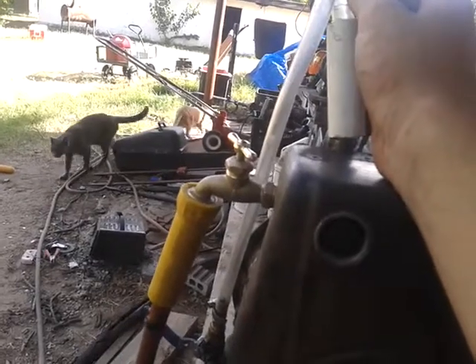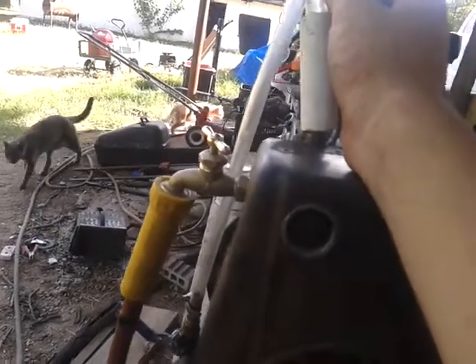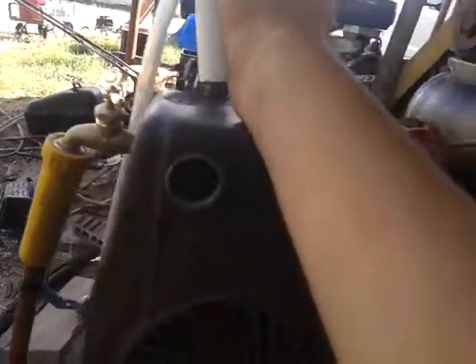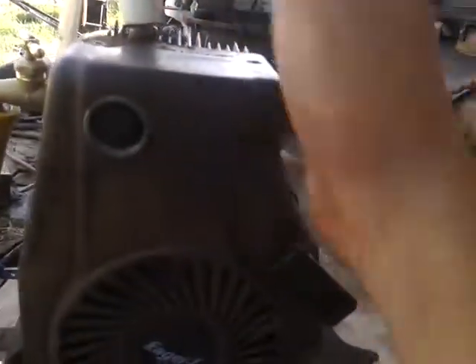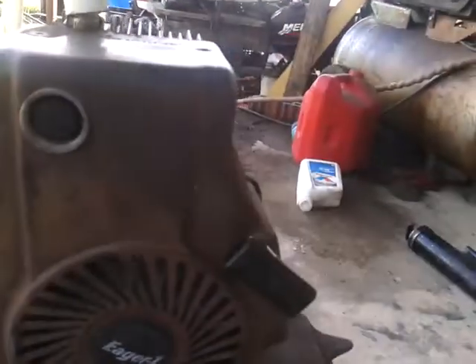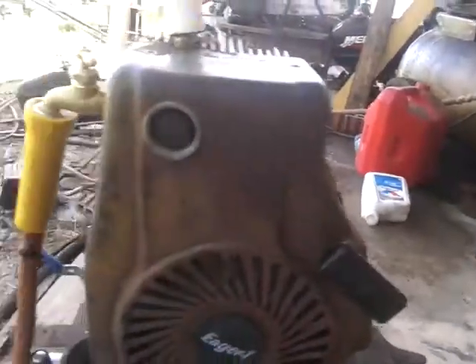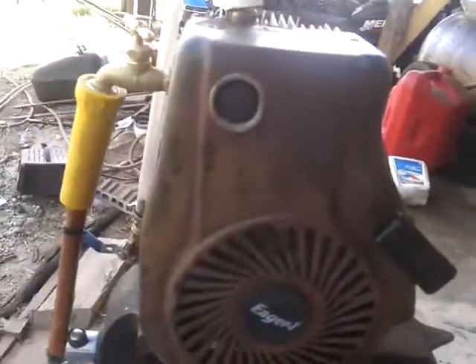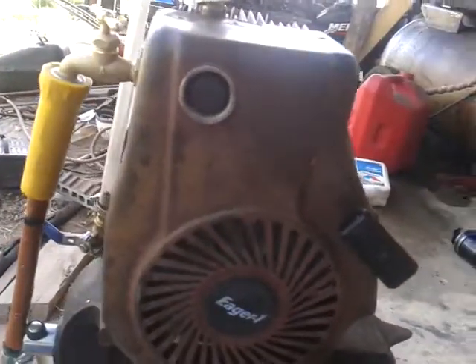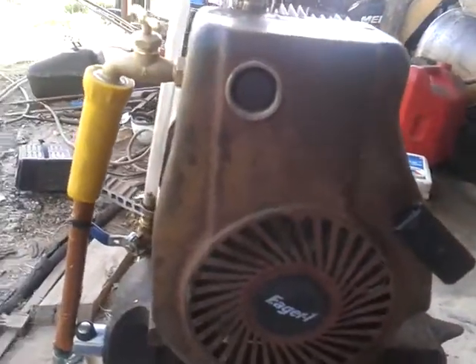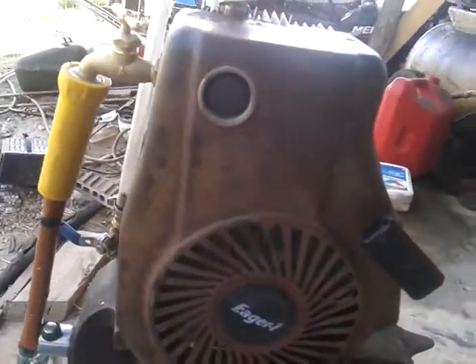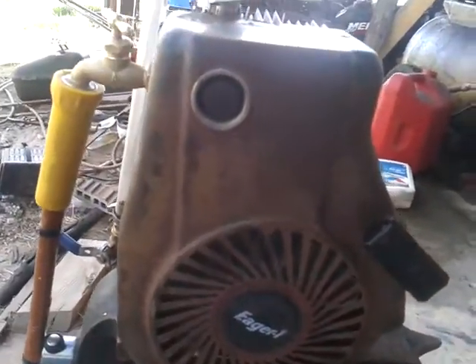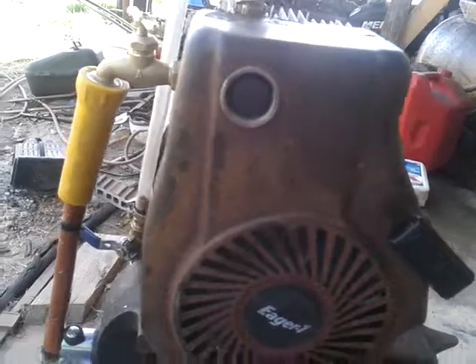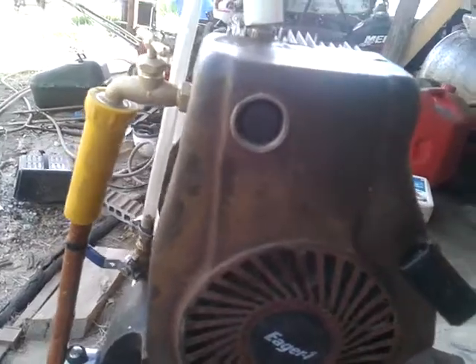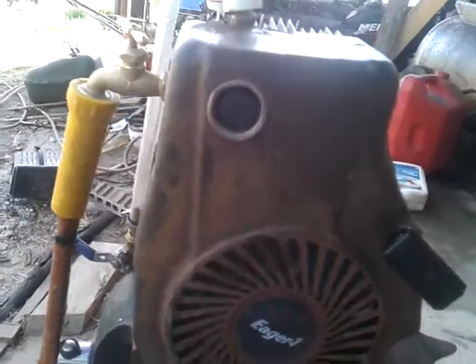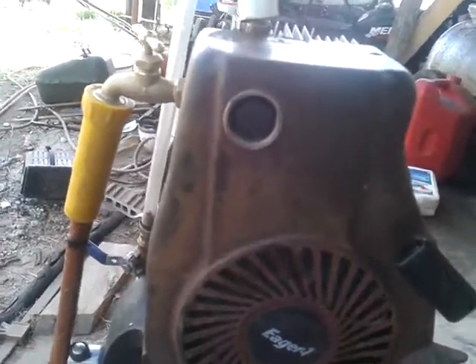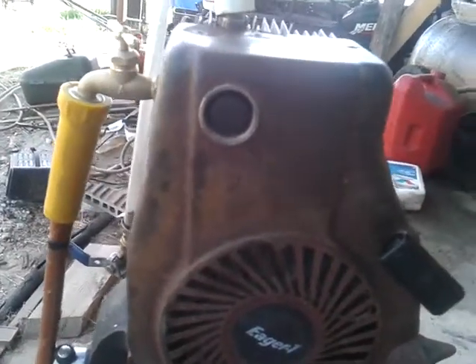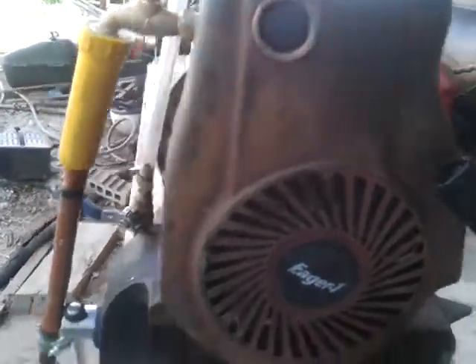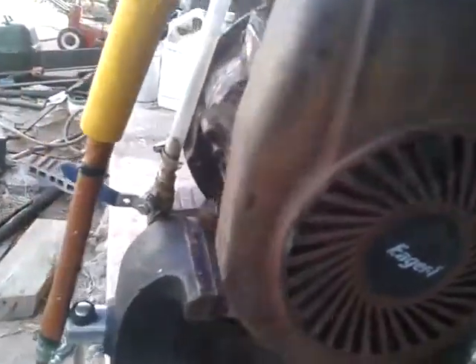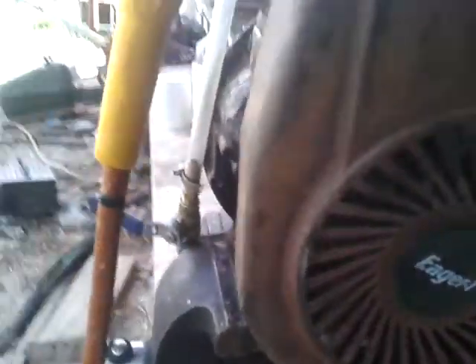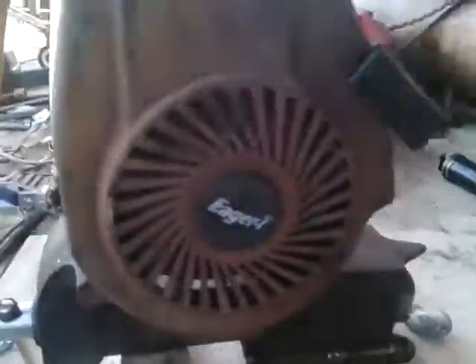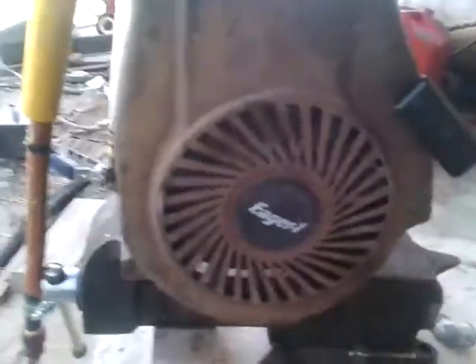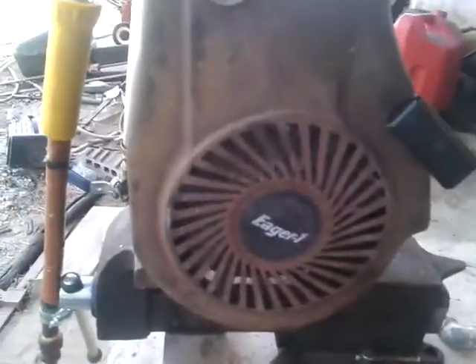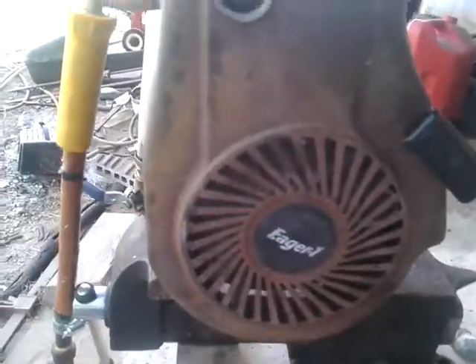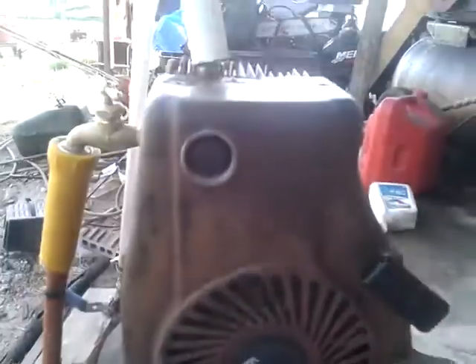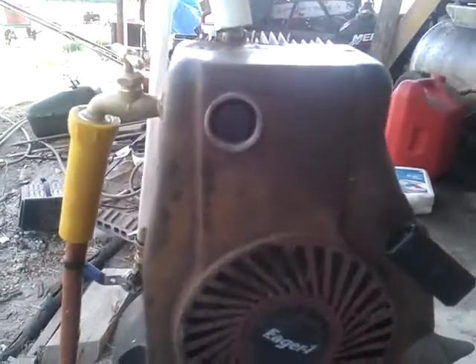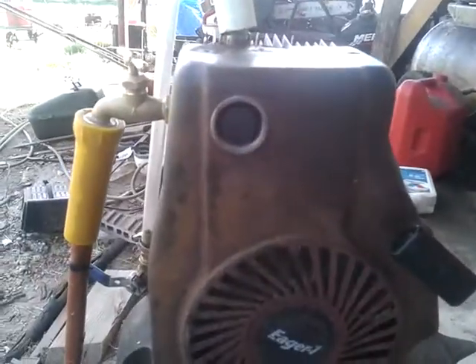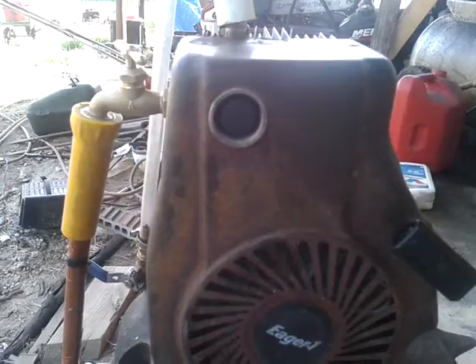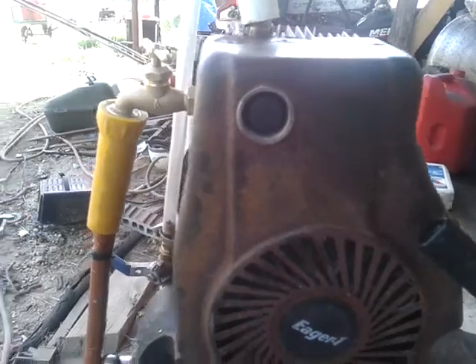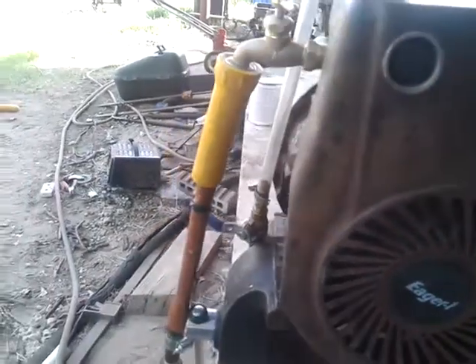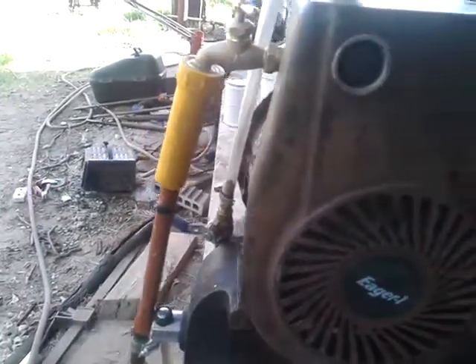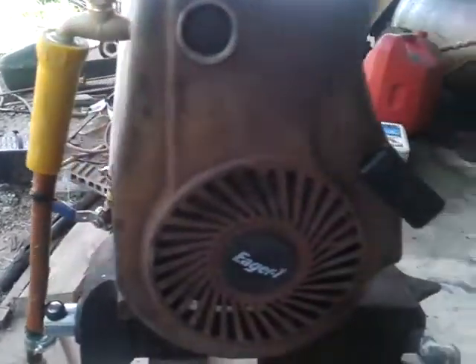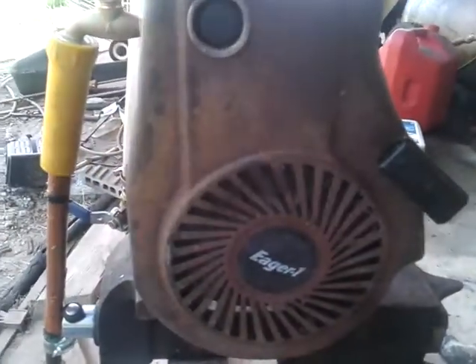There are my cats in the background — you probably don't want to see that, because this is my engine channel. Here's the eager one, guys. Let me get it hooked up and started.